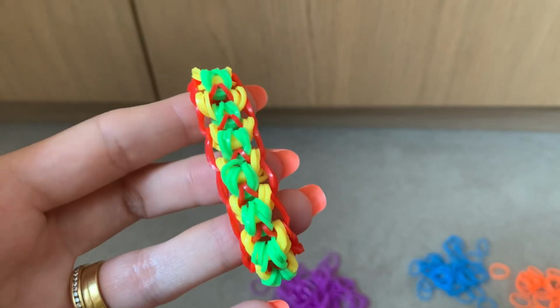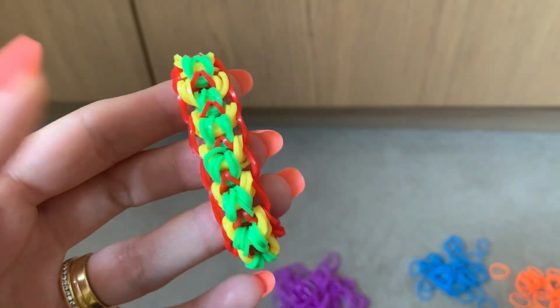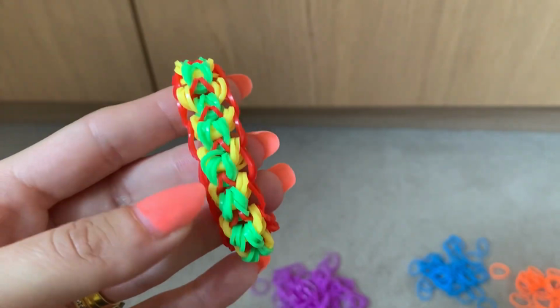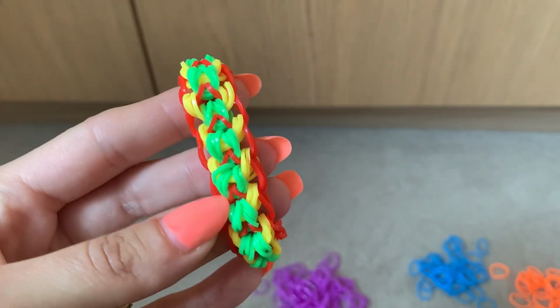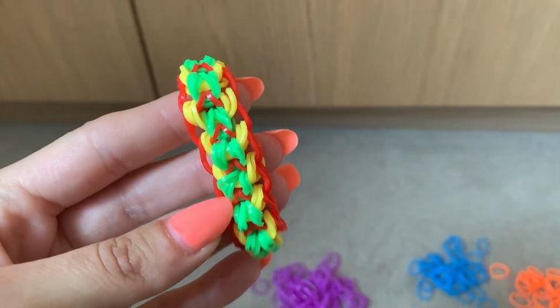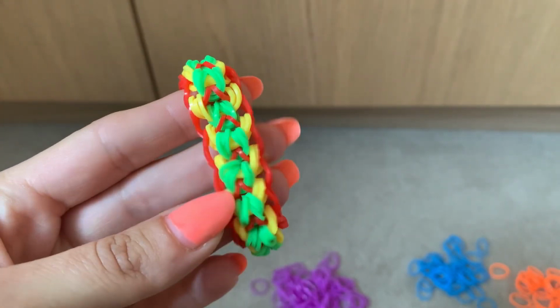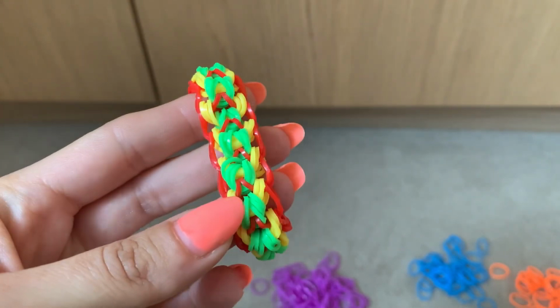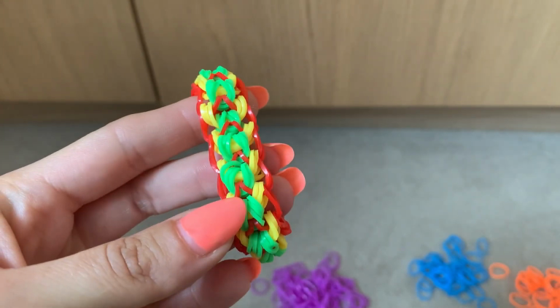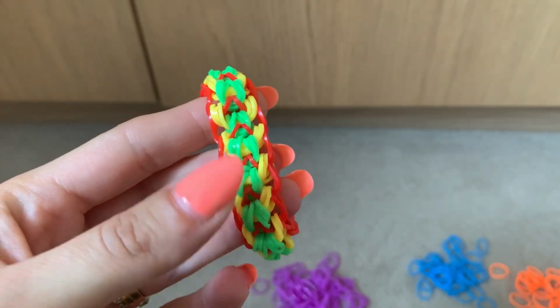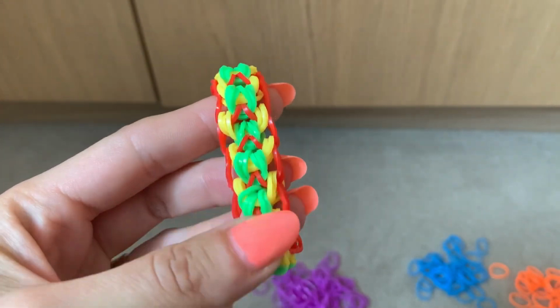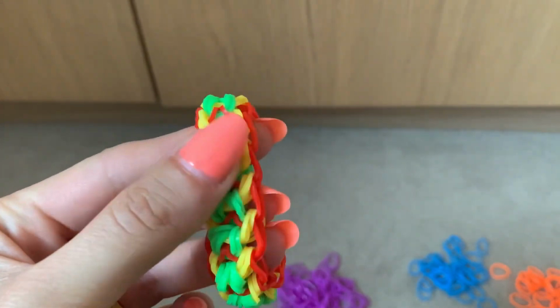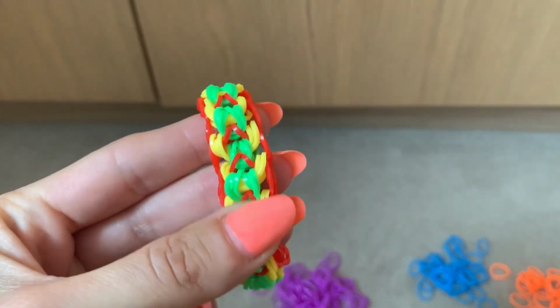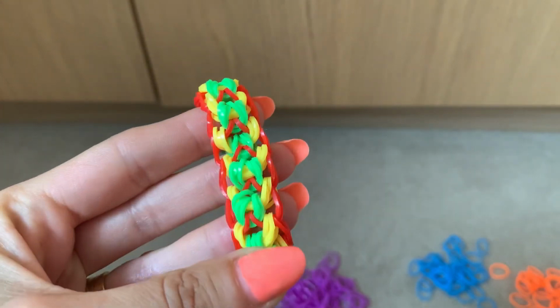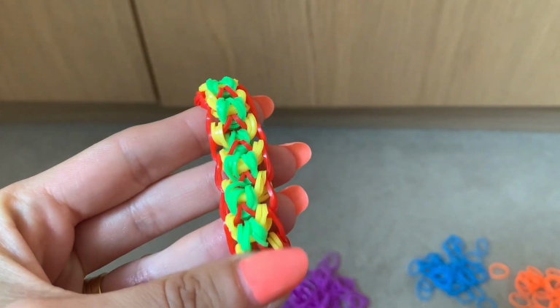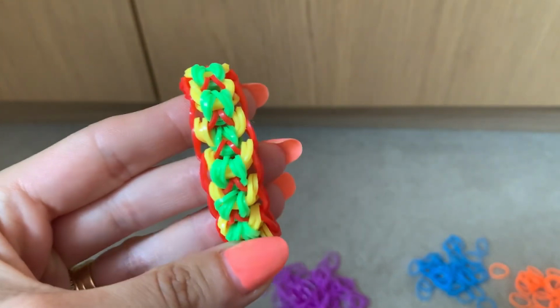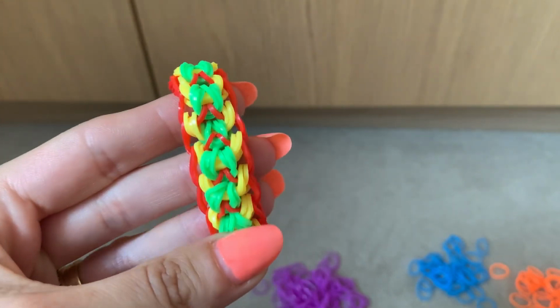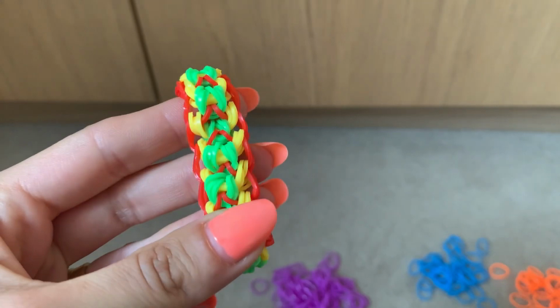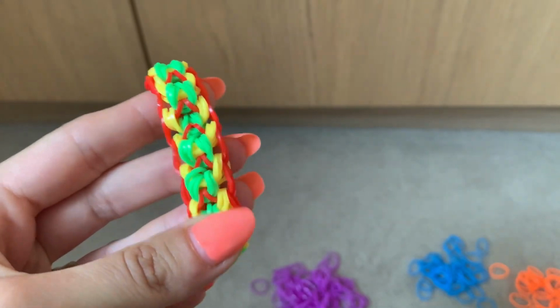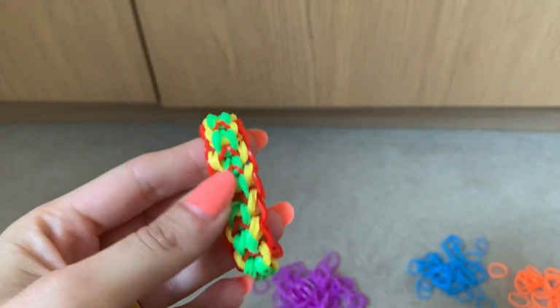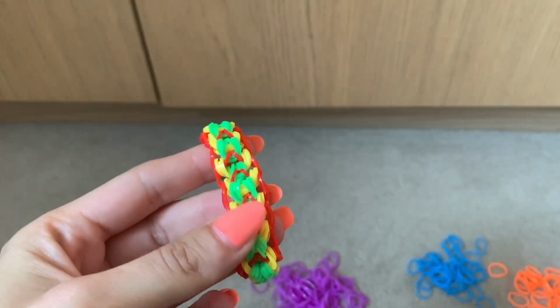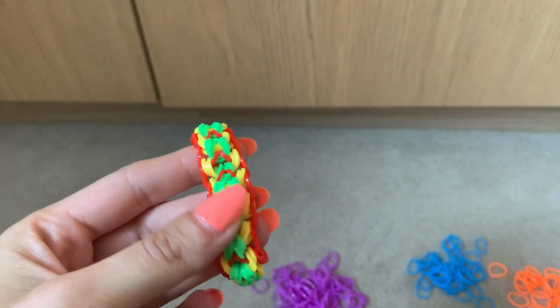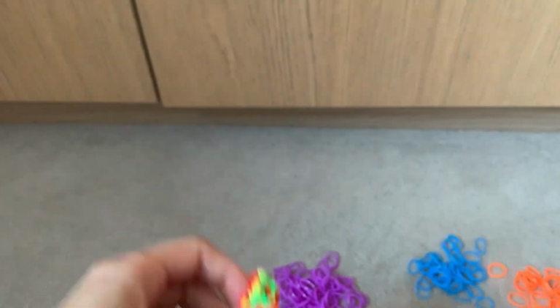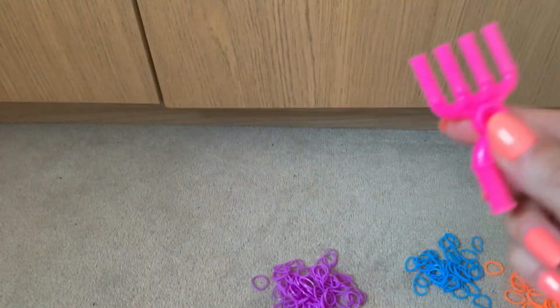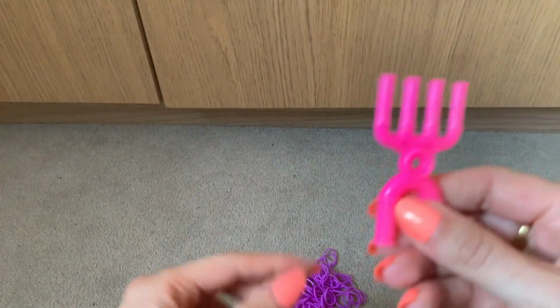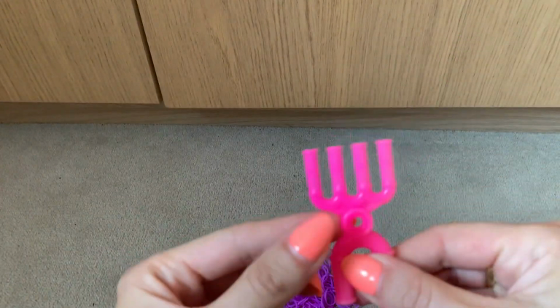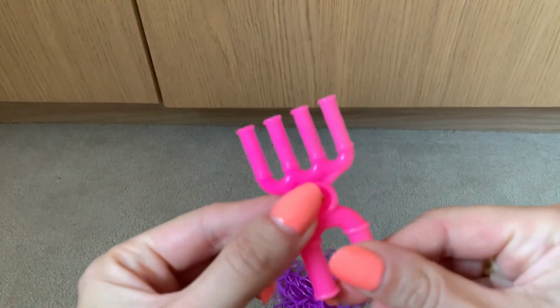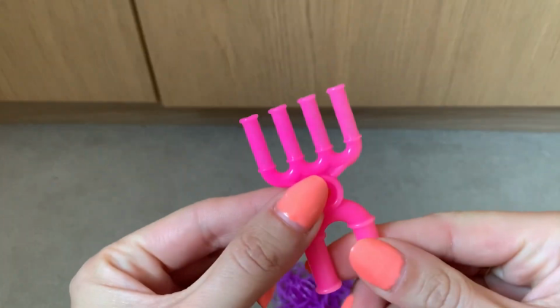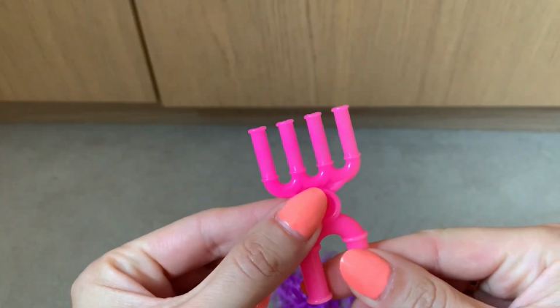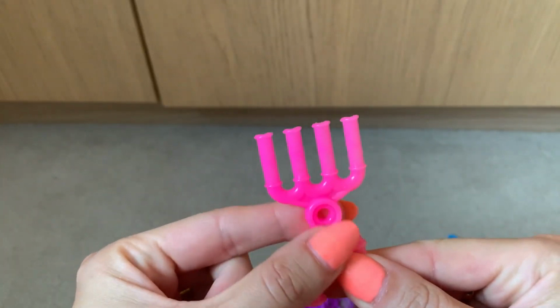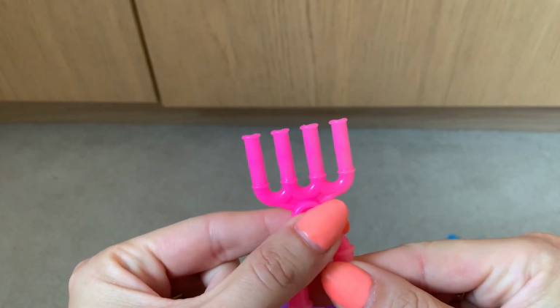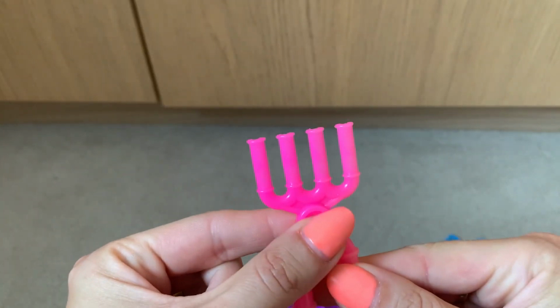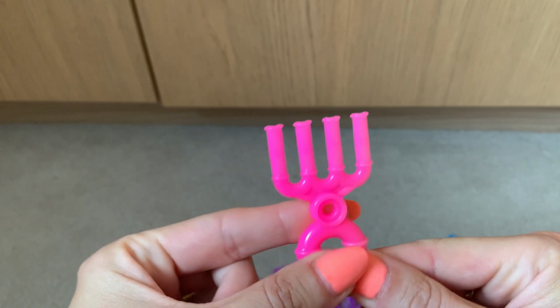This is a tutorial for a loom band cuff made with three different colours of loom bands. You will also need a four pronged loom band tool.